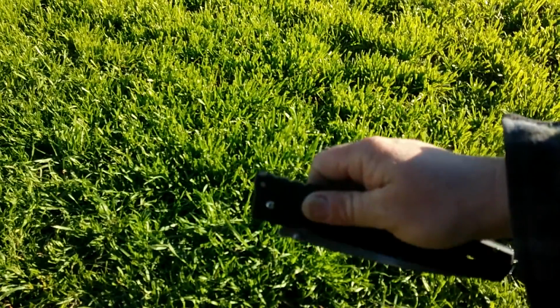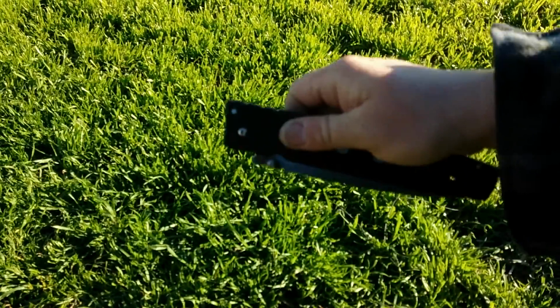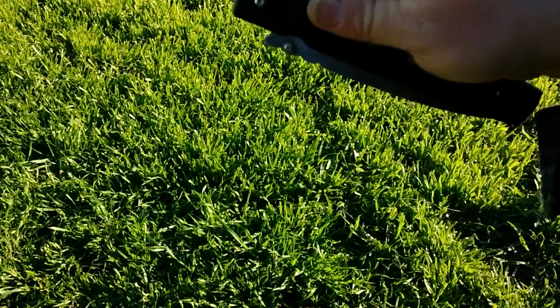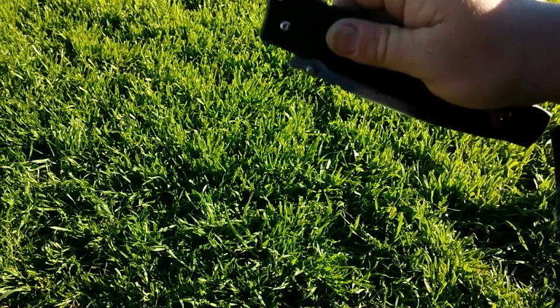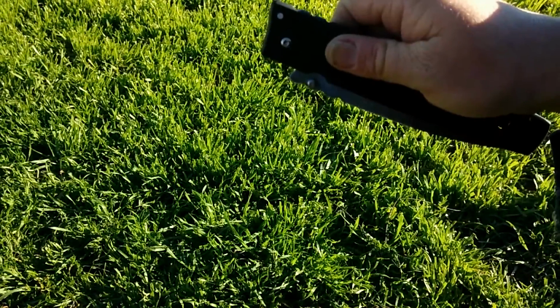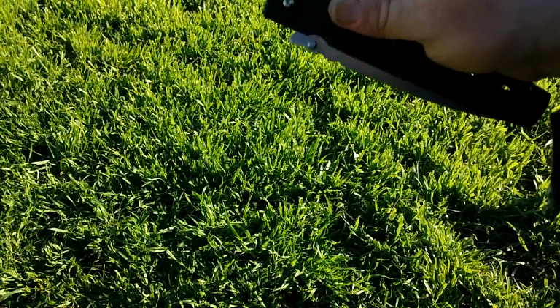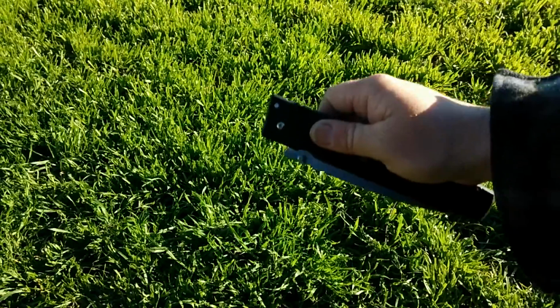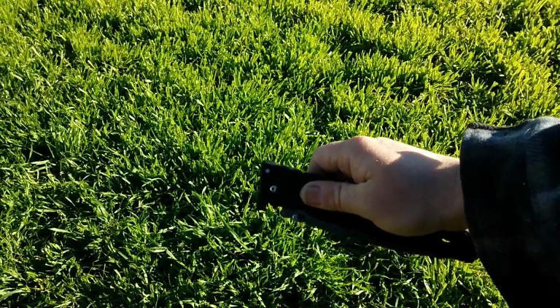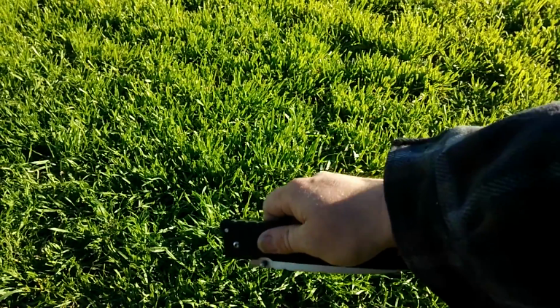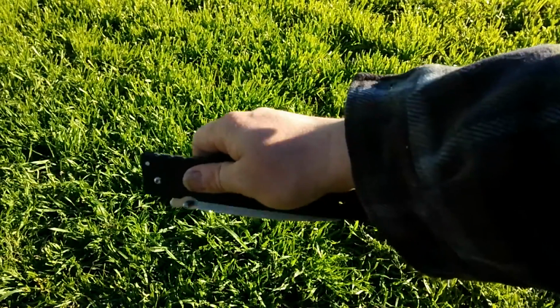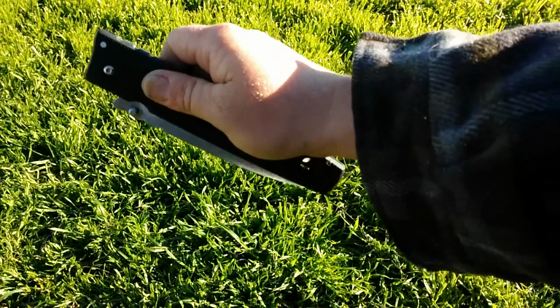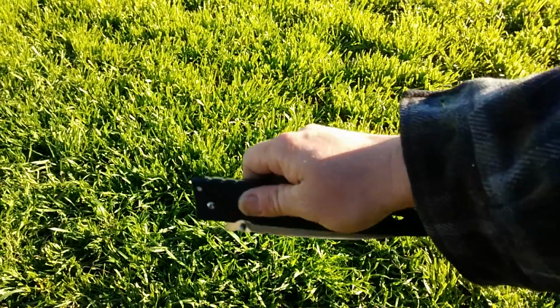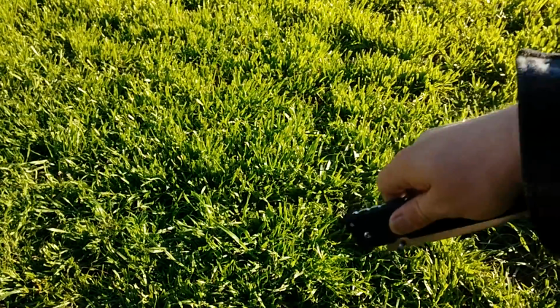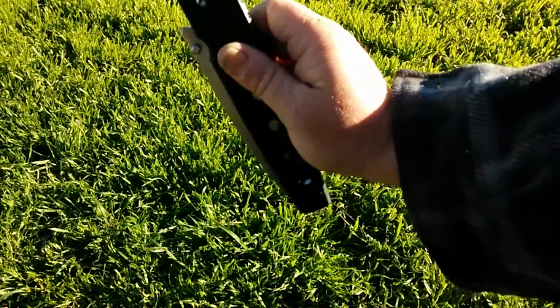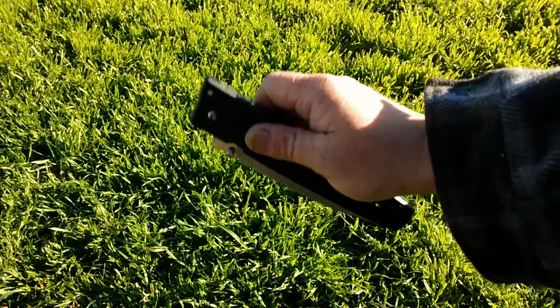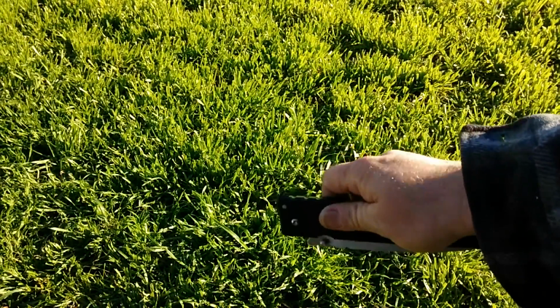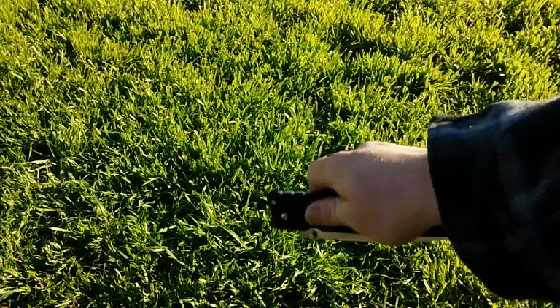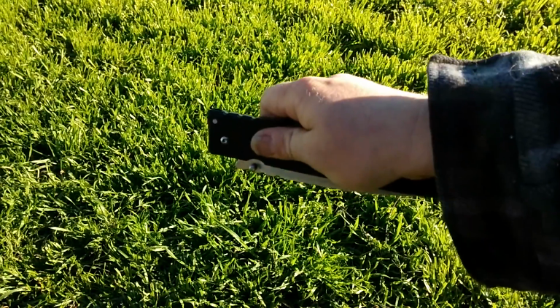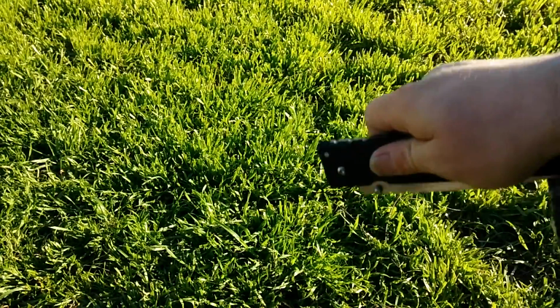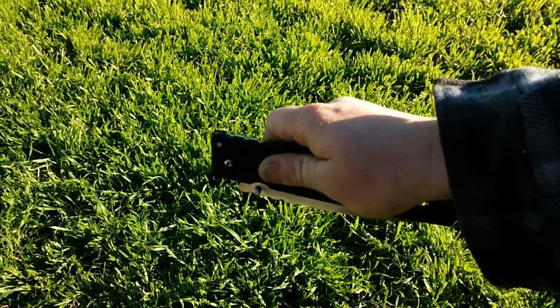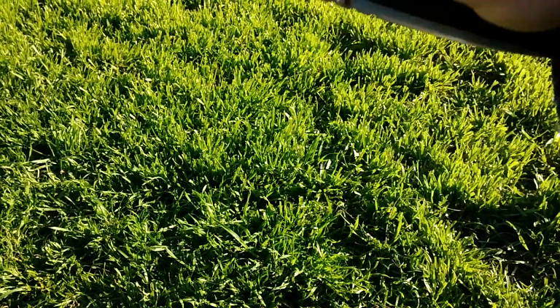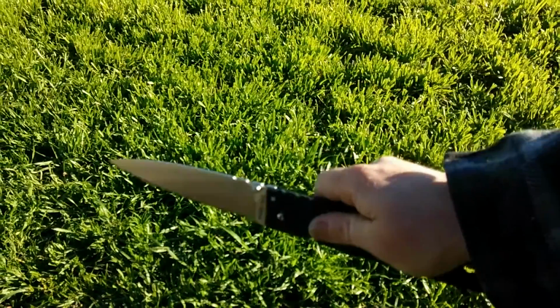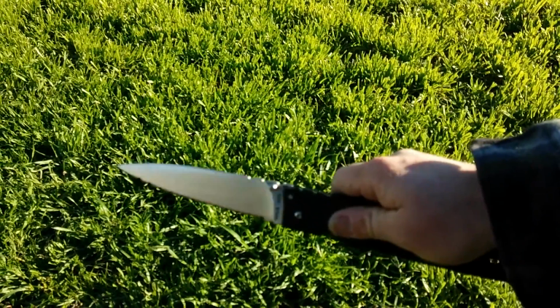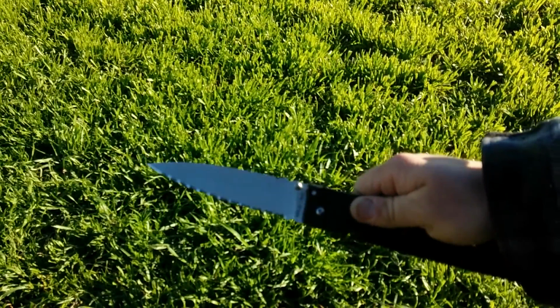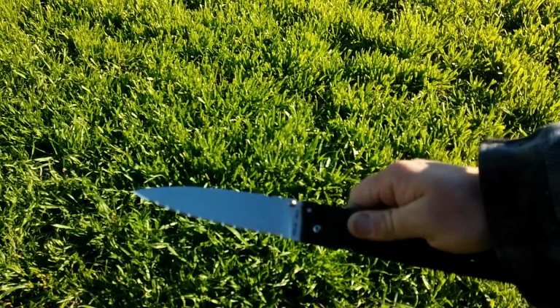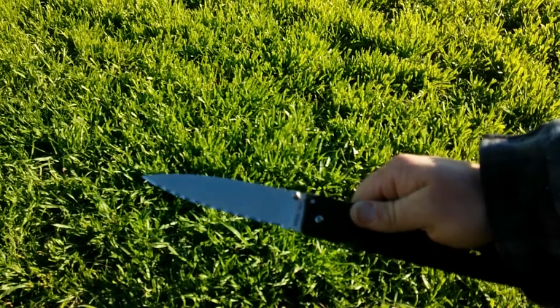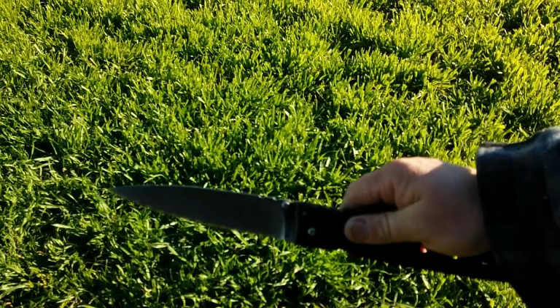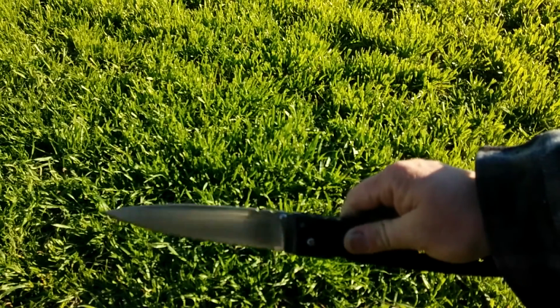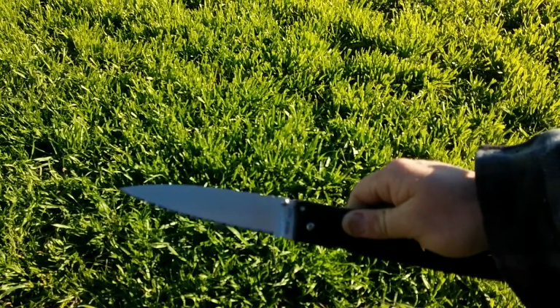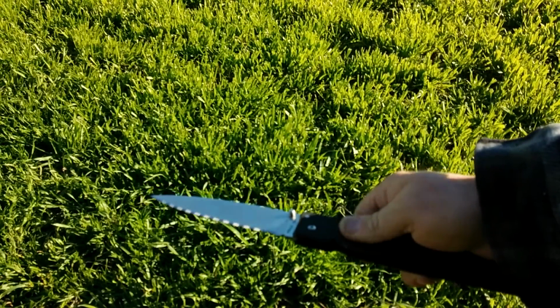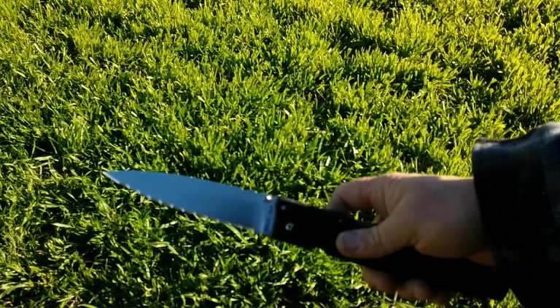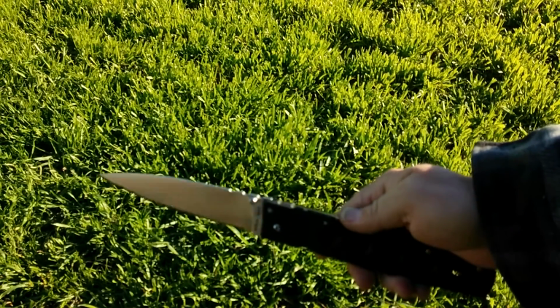One more time — what you want to do is bring it down in an arcing motion and bring it back up. Just like that. And that's how to deploy a large Cold Steel folder.